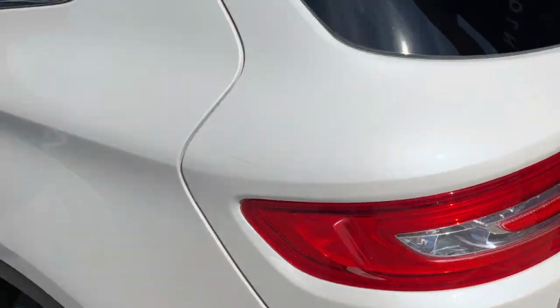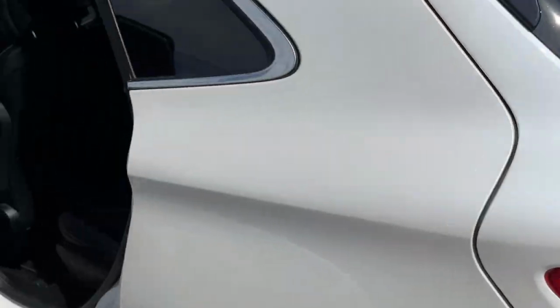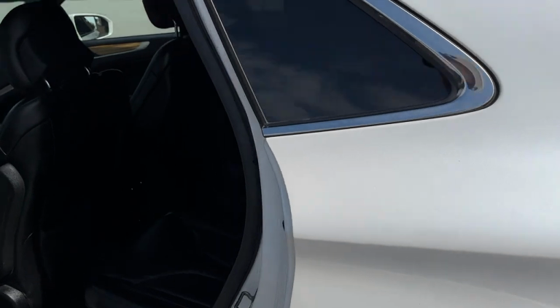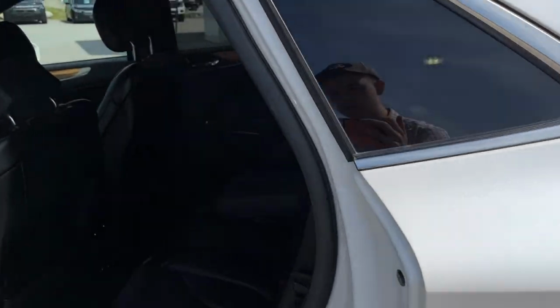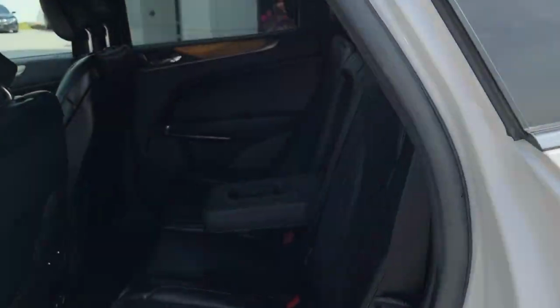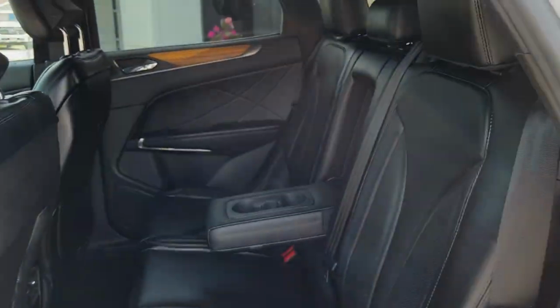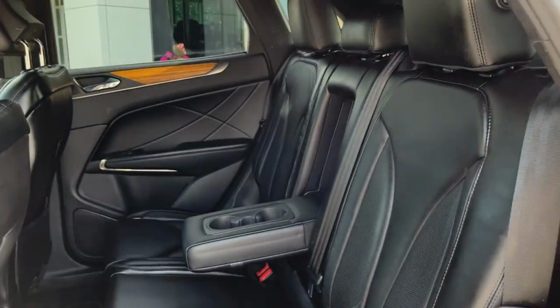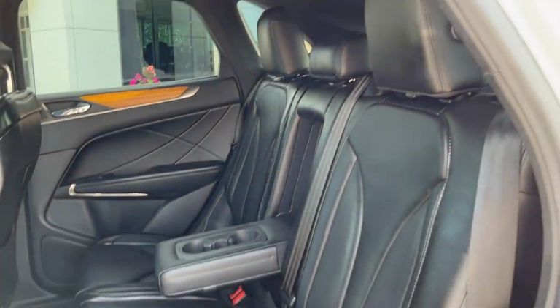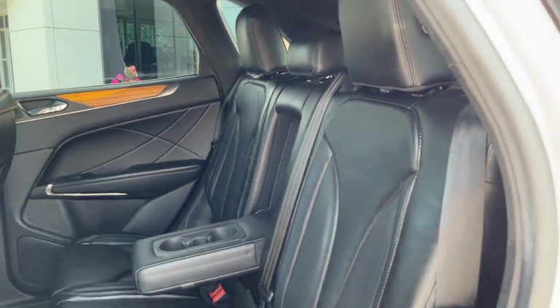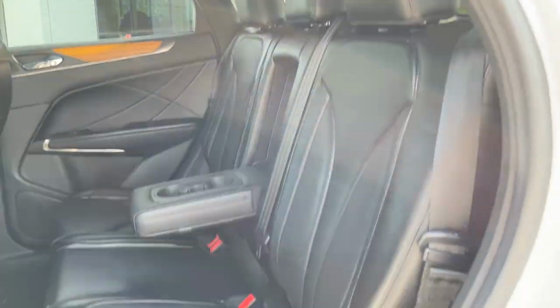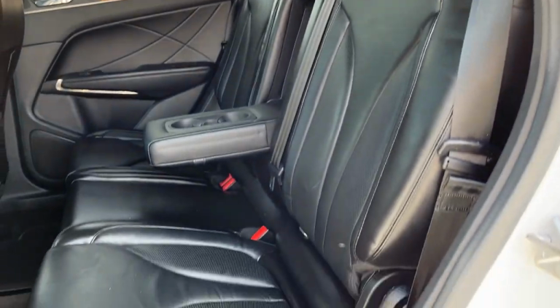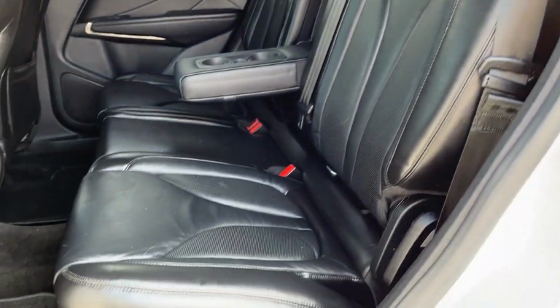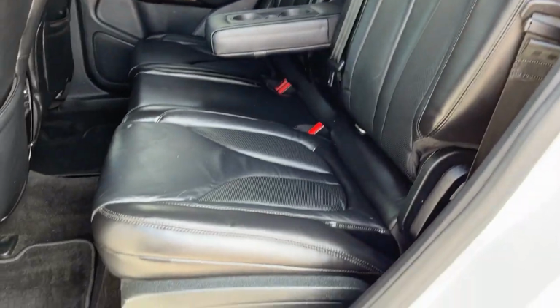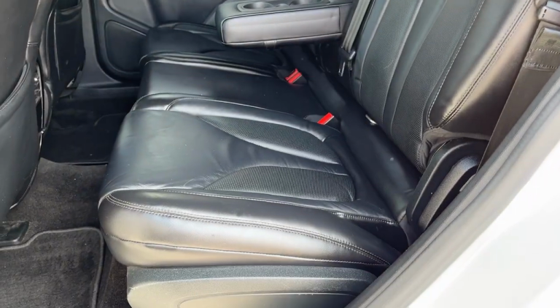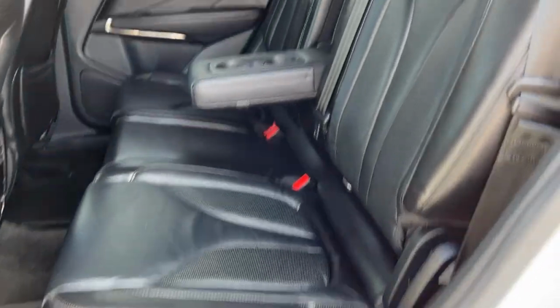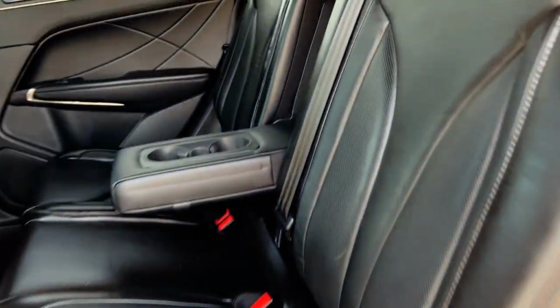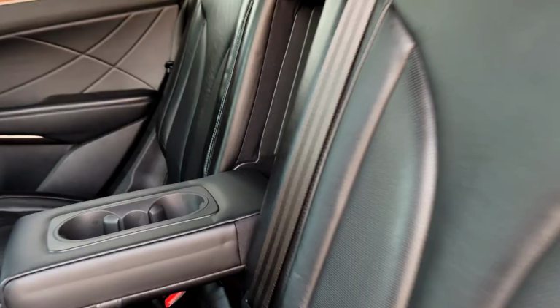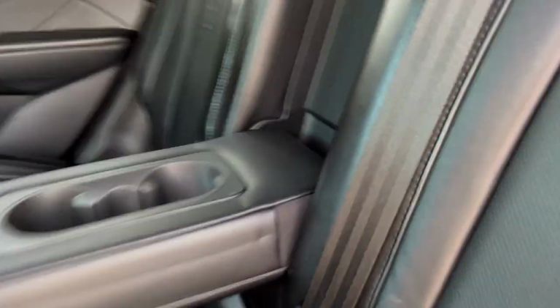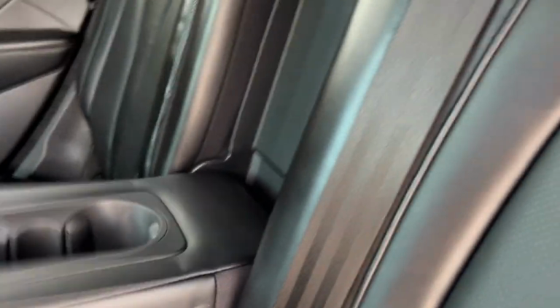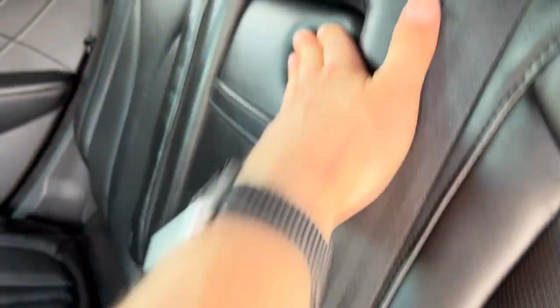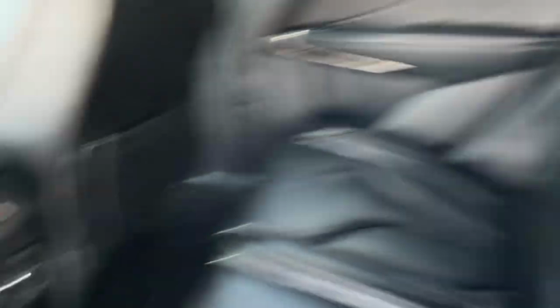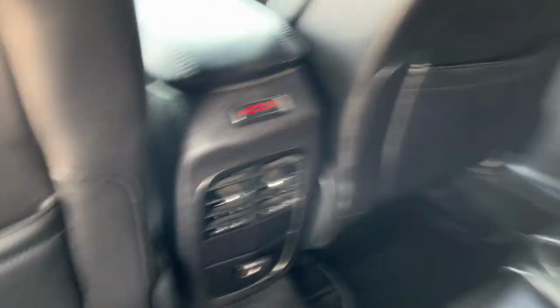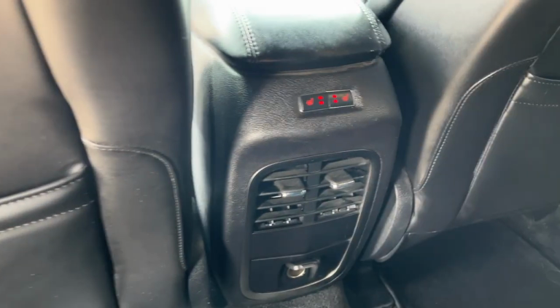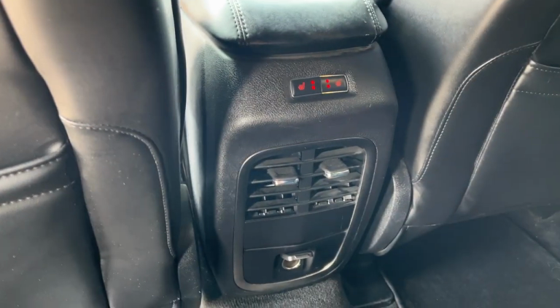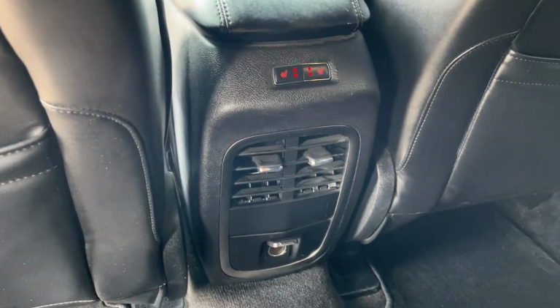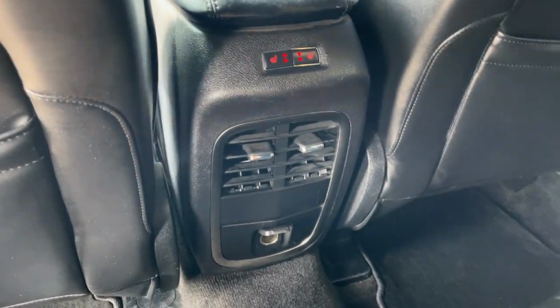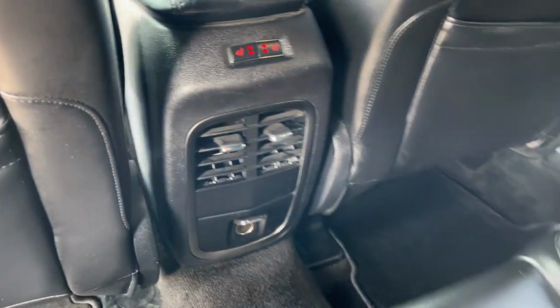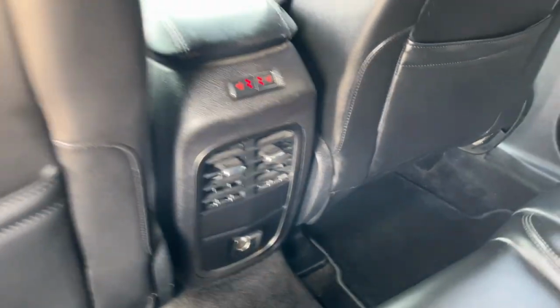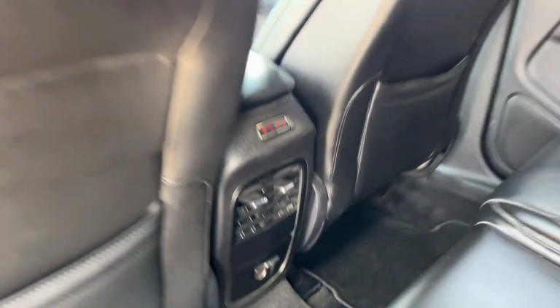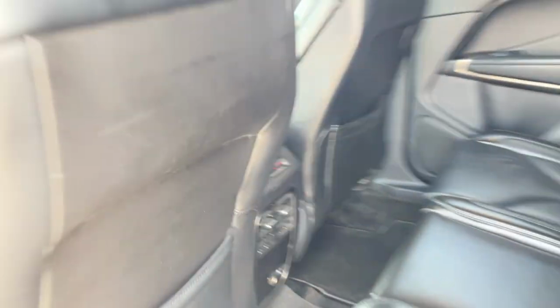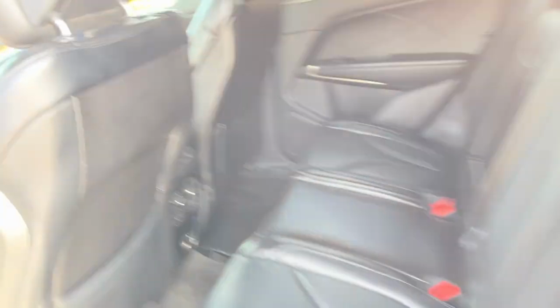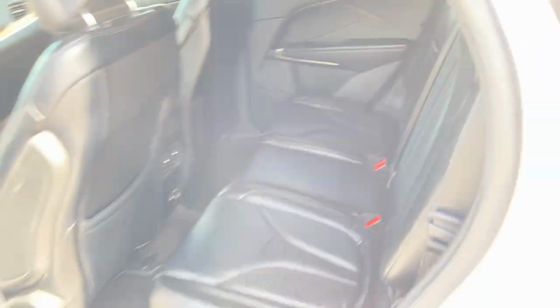Coming around to the interior, you have ebony black leather that was really well looked after. You do have heated rear seats back here, your own climate controls, as well as 12-volt power.